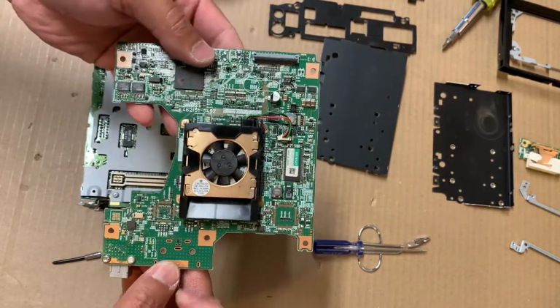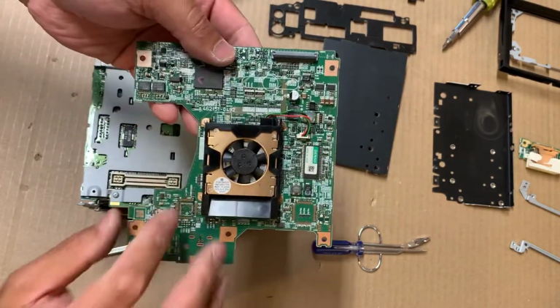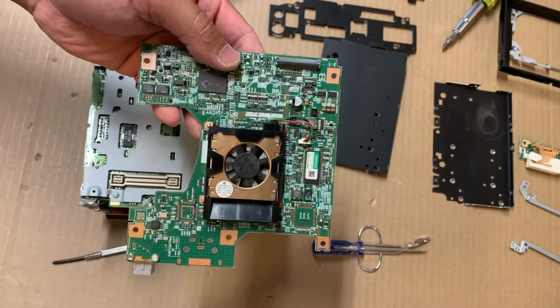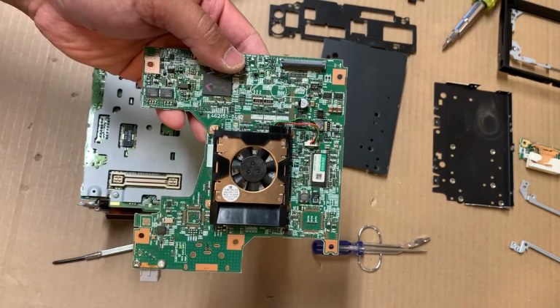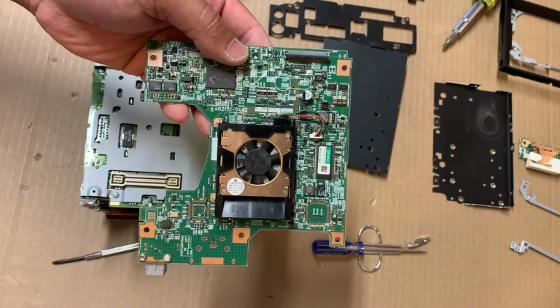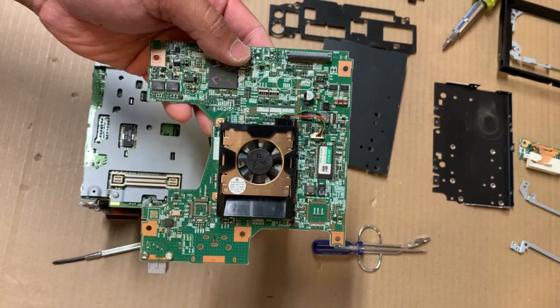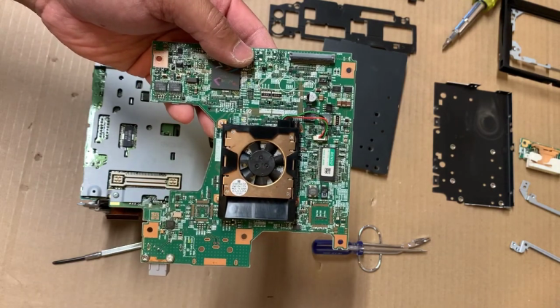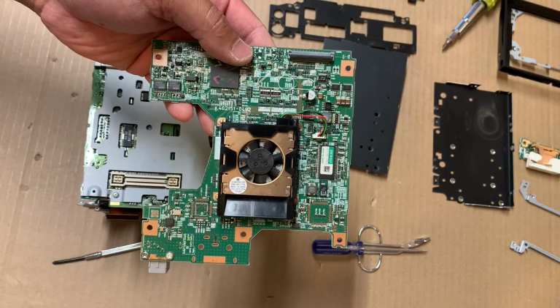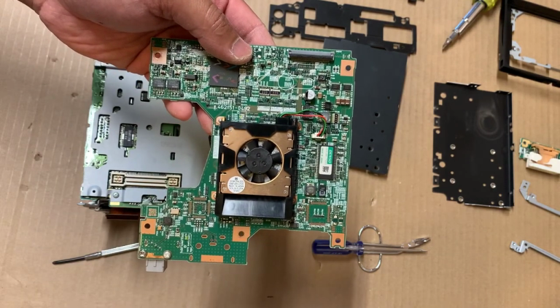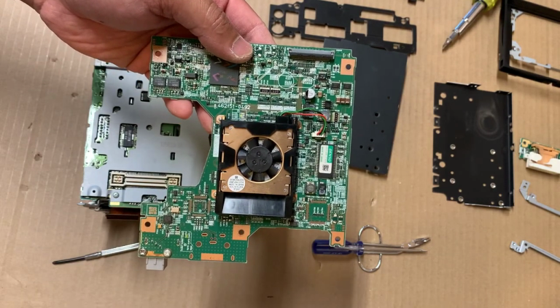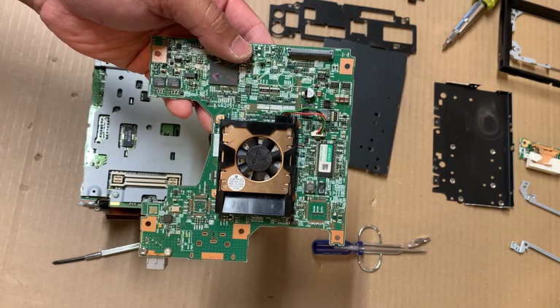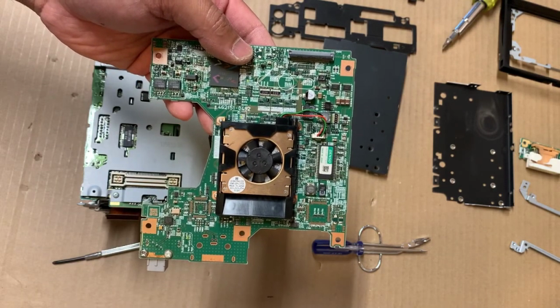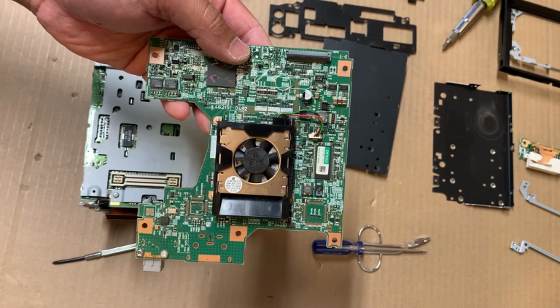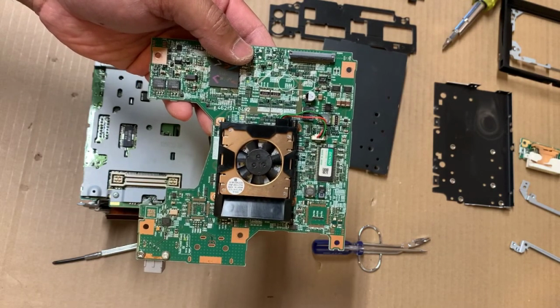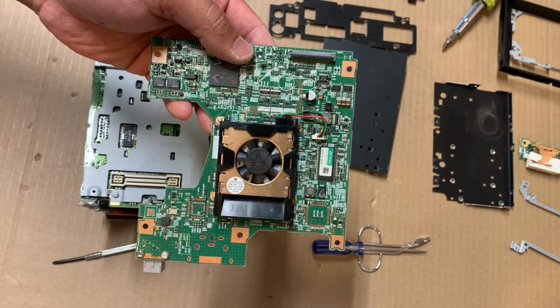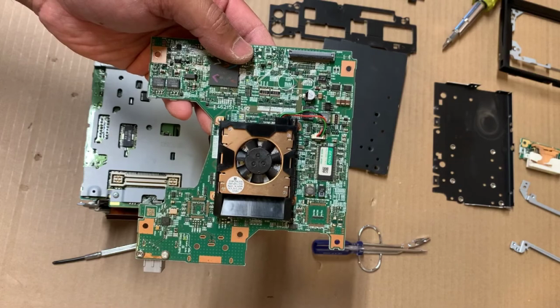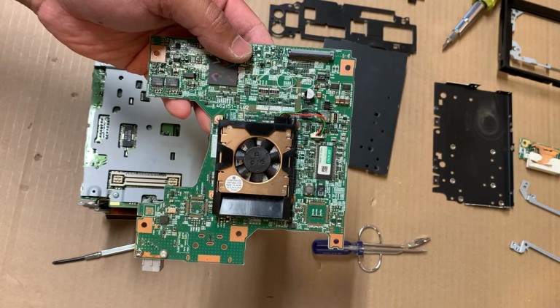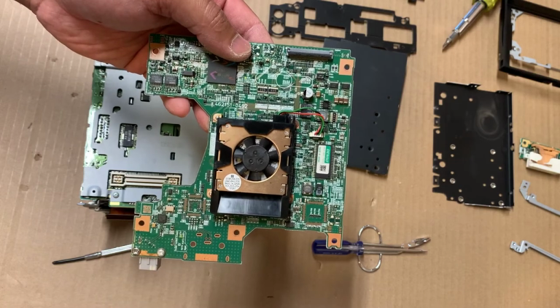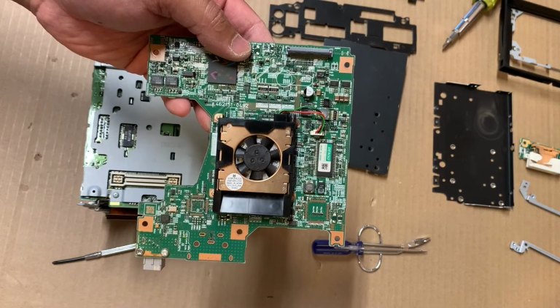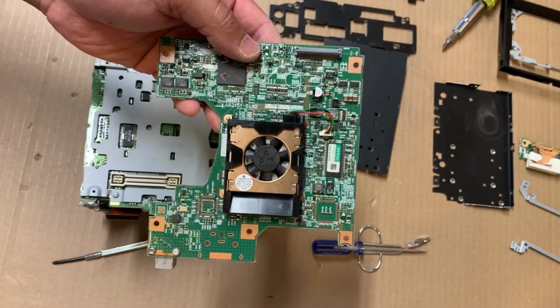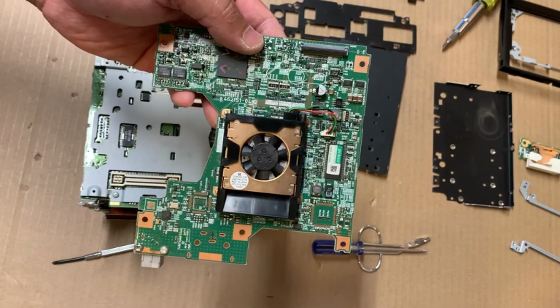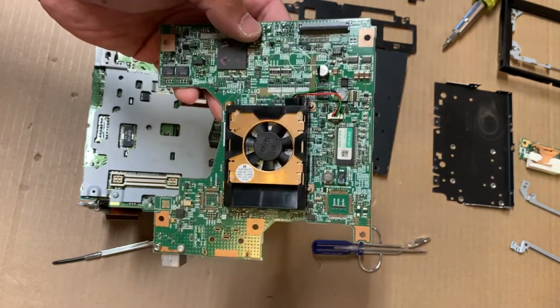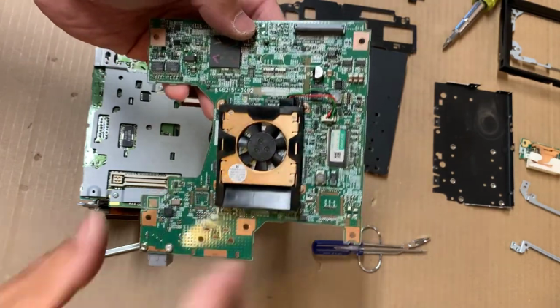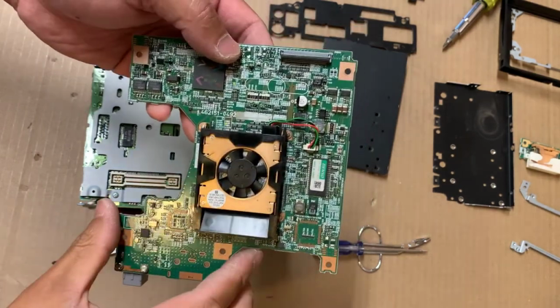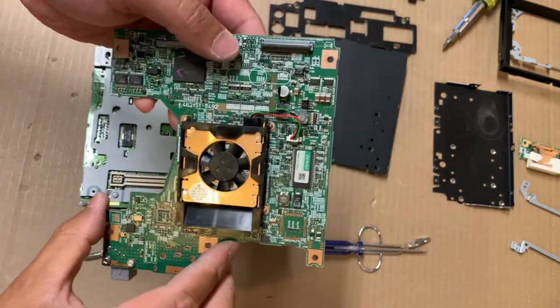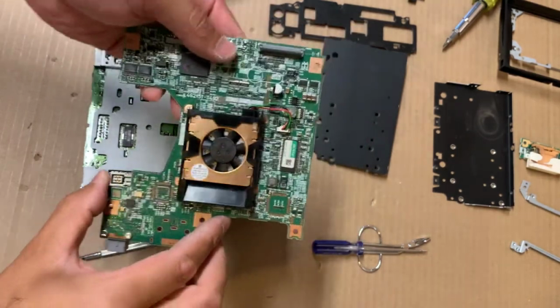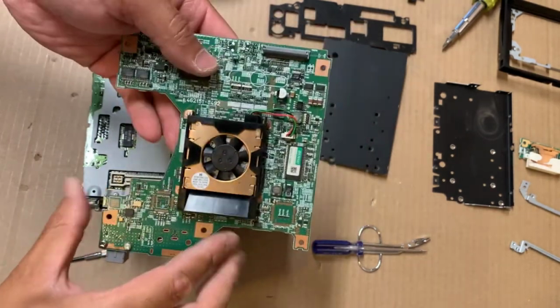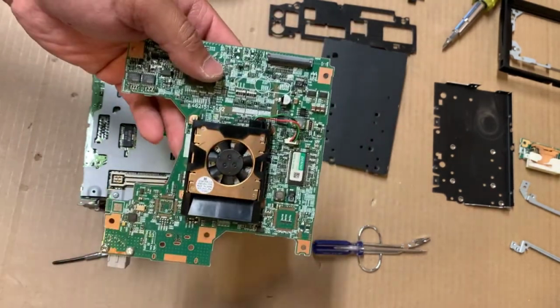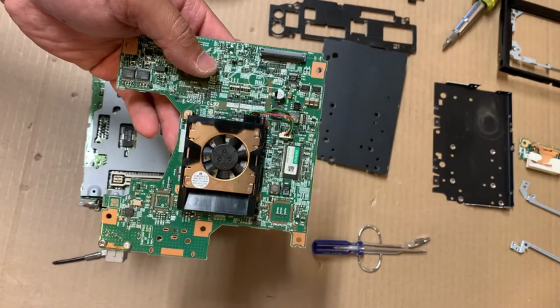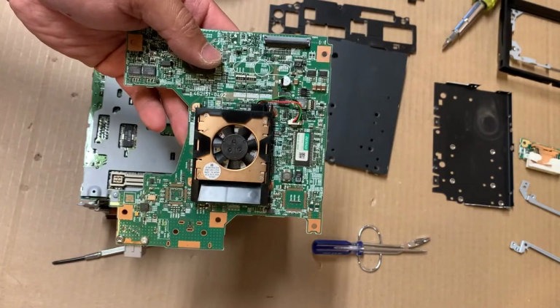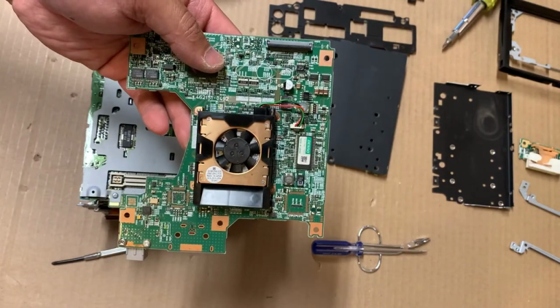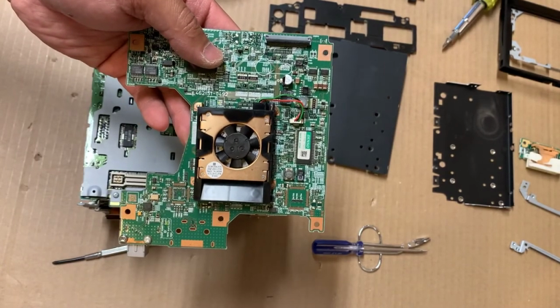Go ahead and find a replacement board and then we'll have it installed. Be sure to subscribe and like for the remaining episodes on how to reinstall this board and power up the unit. Thank you.